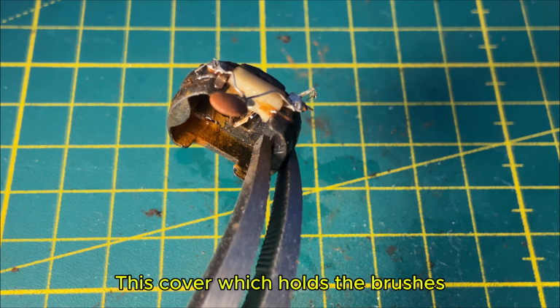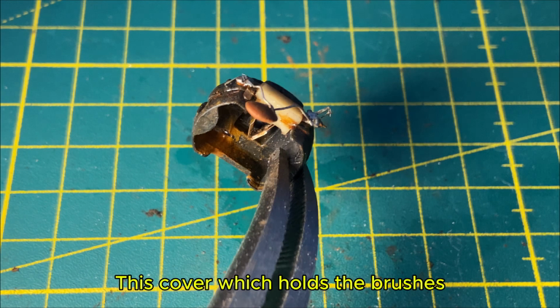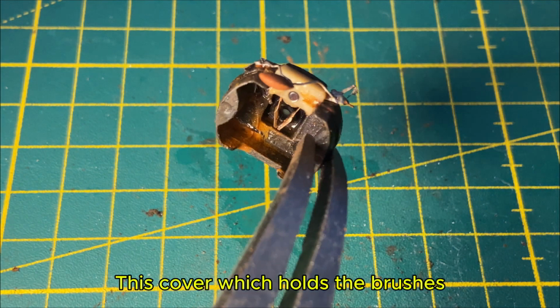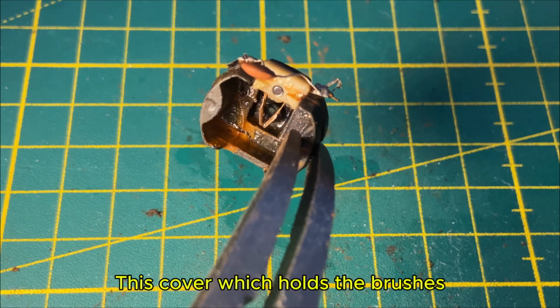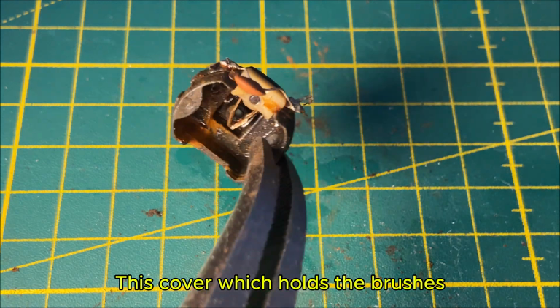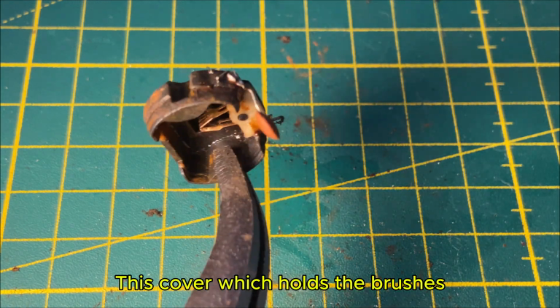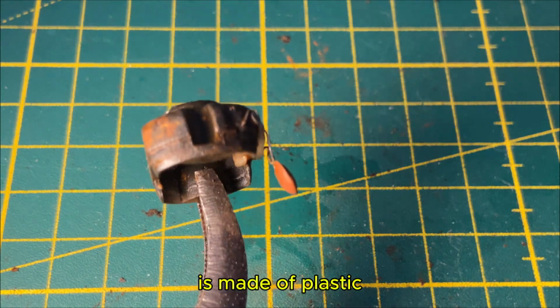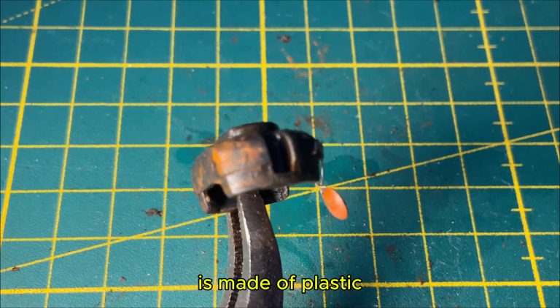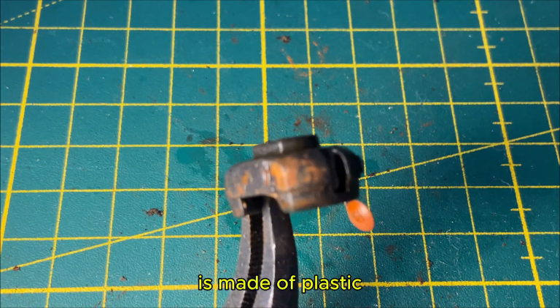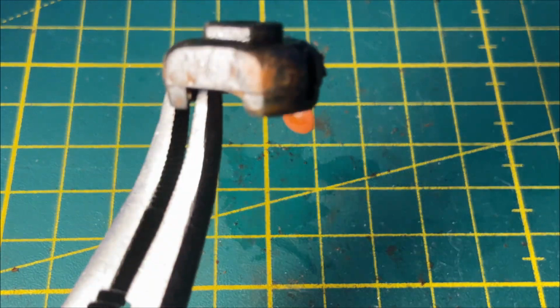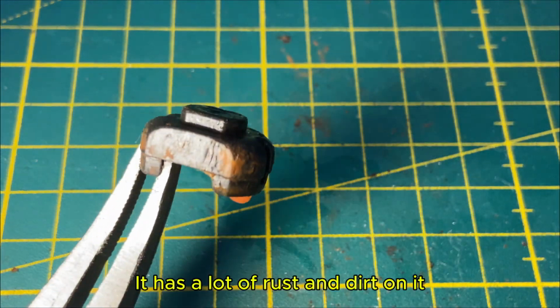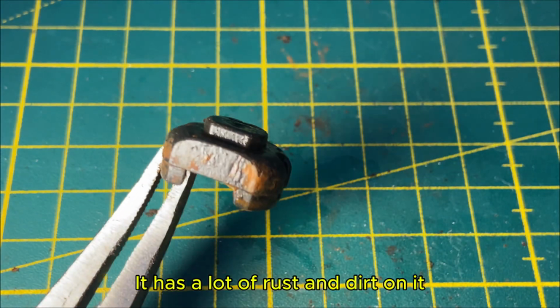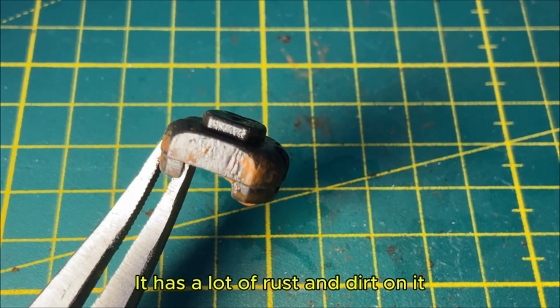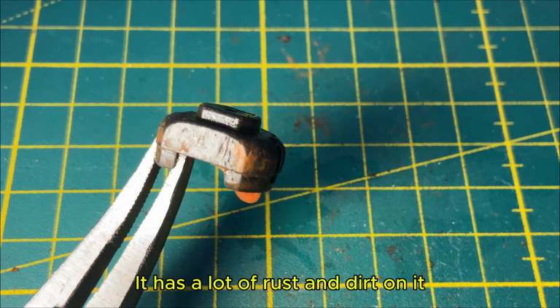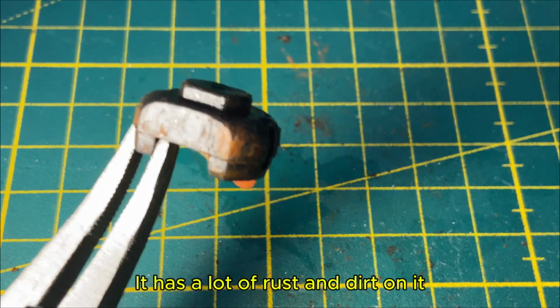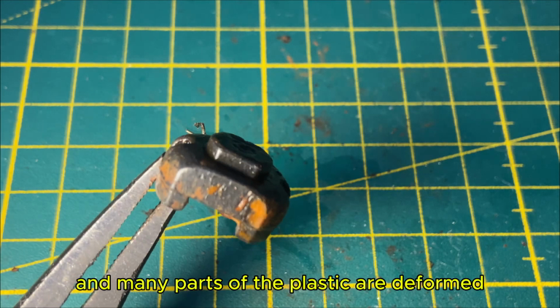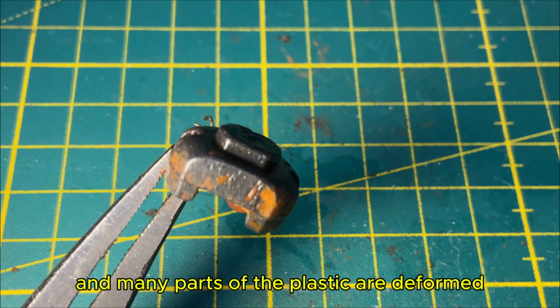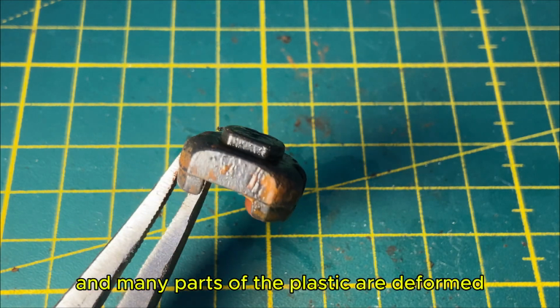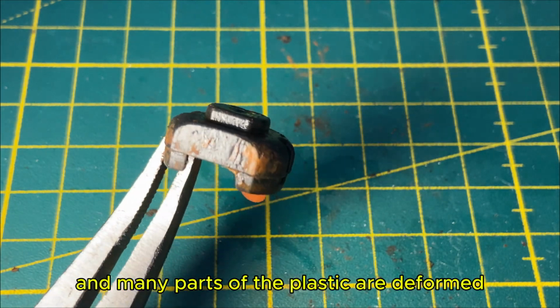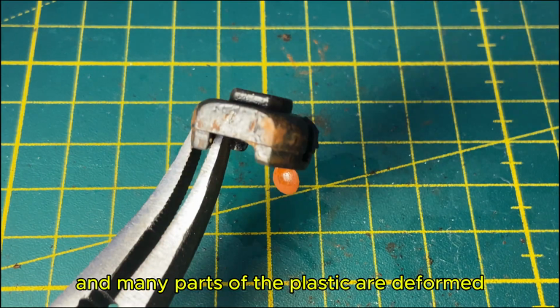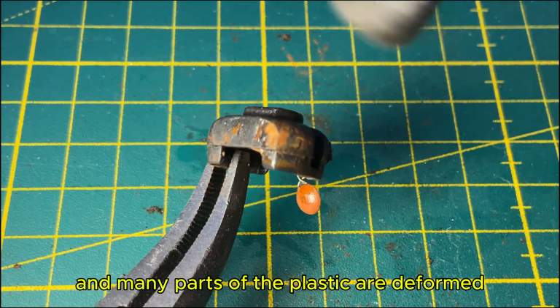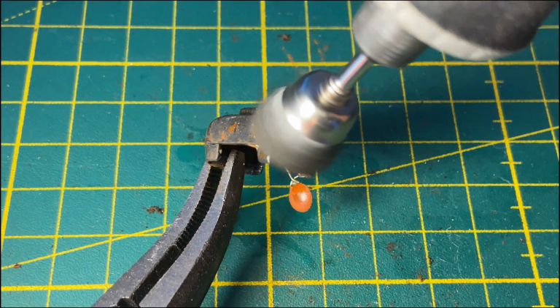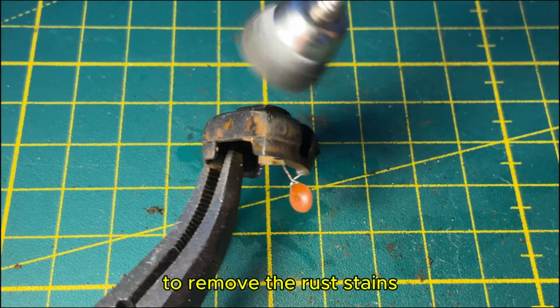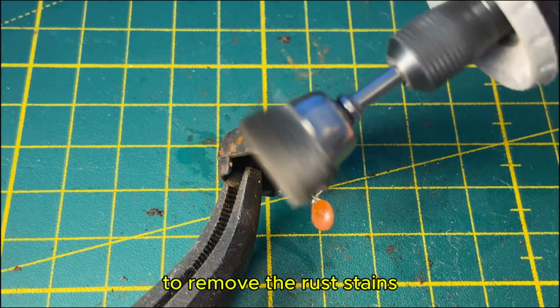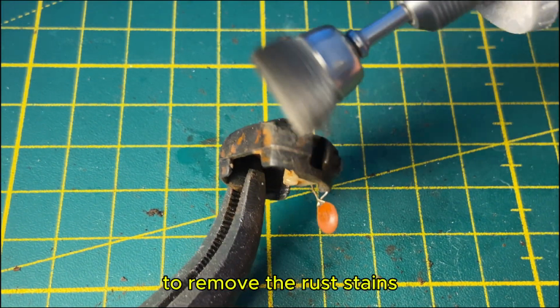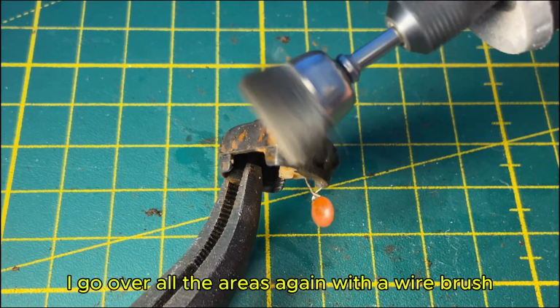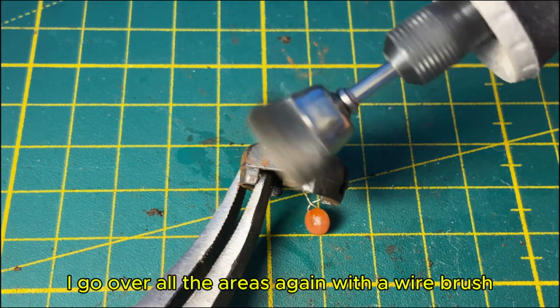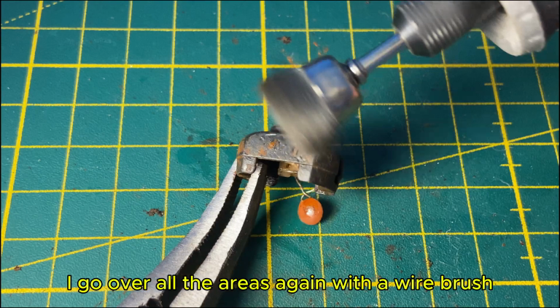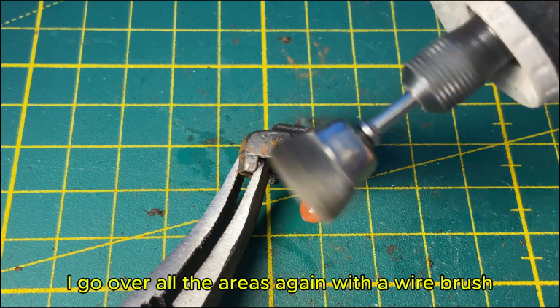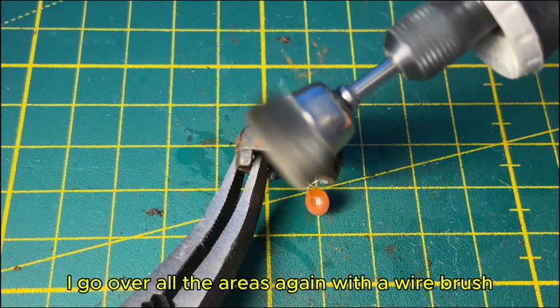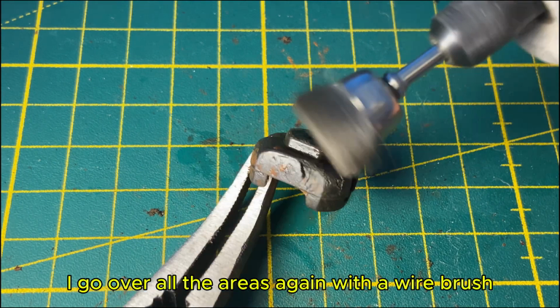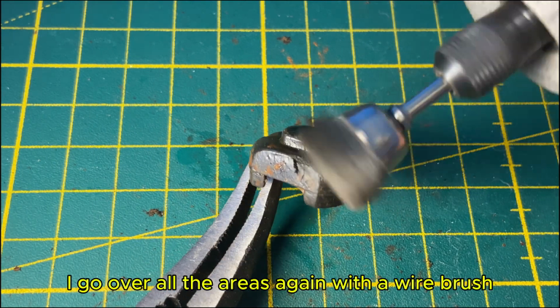This cover, which holds the brushes, is made of plastic. It has a lot of rust and dirt on it, and many parts of the plastic are deformed. To remove the rust stains, I go over all the areas again with a wire brush.